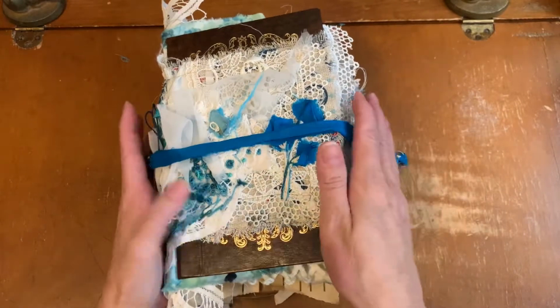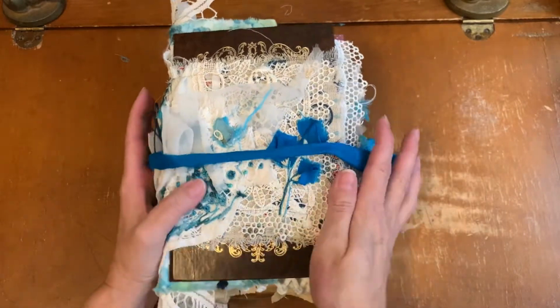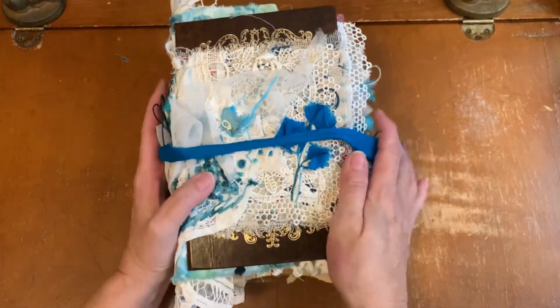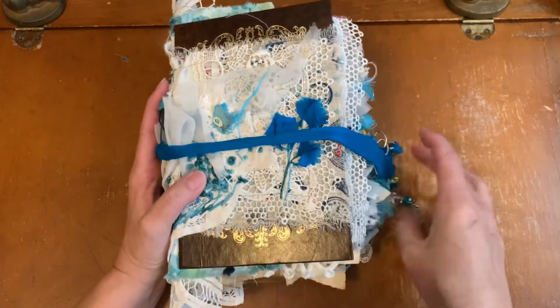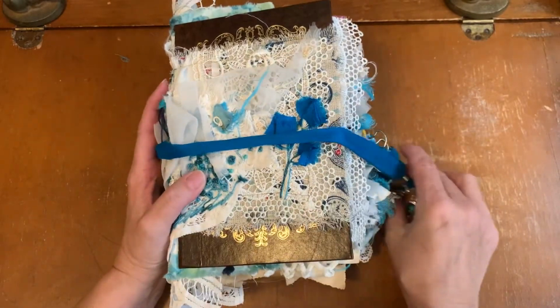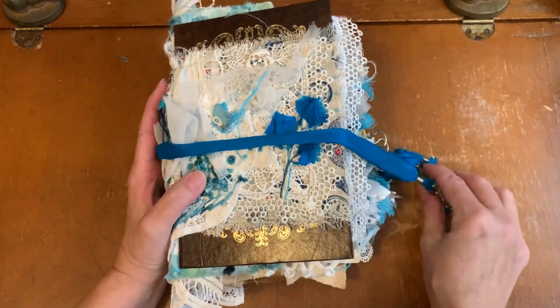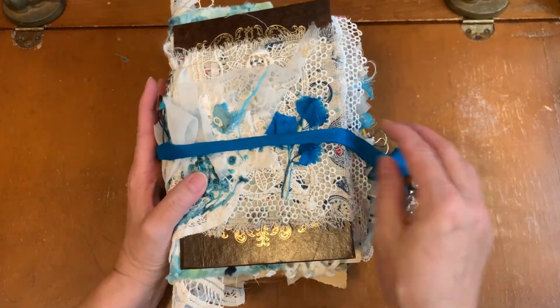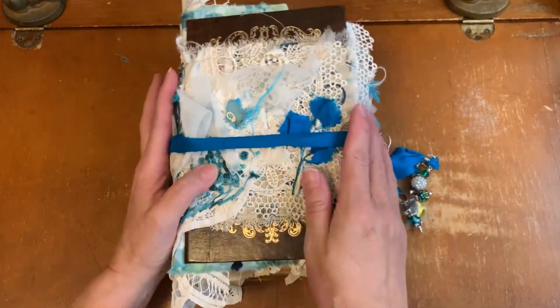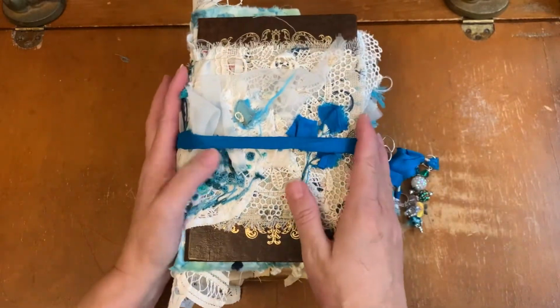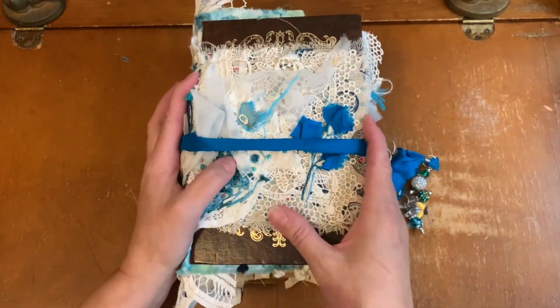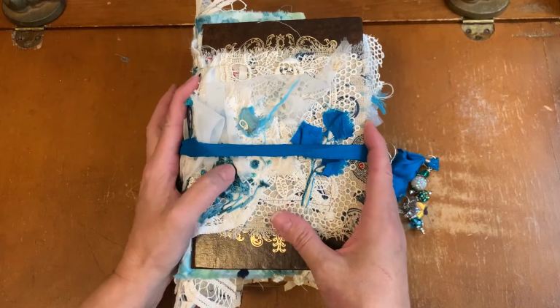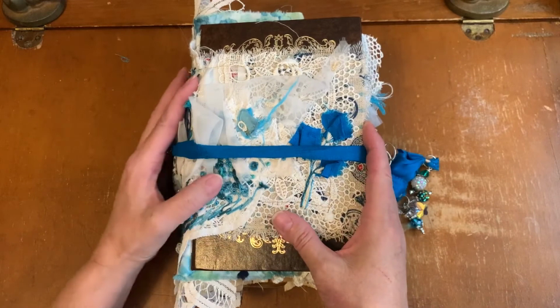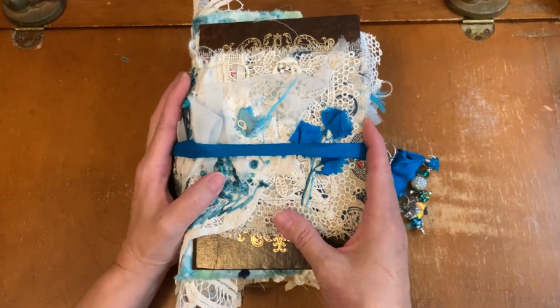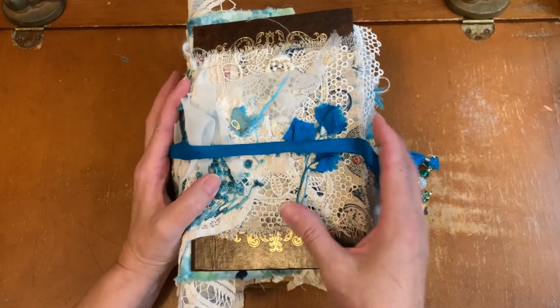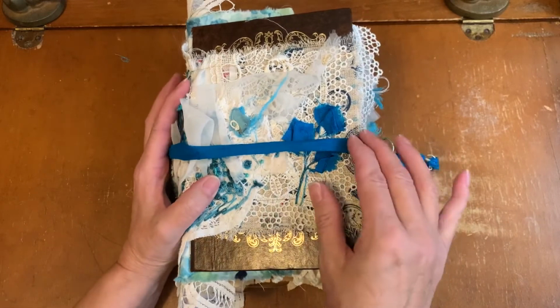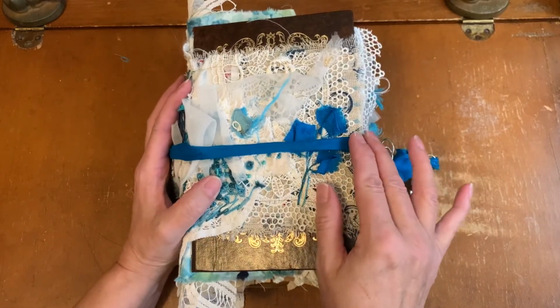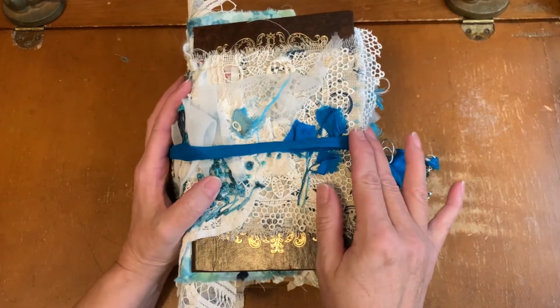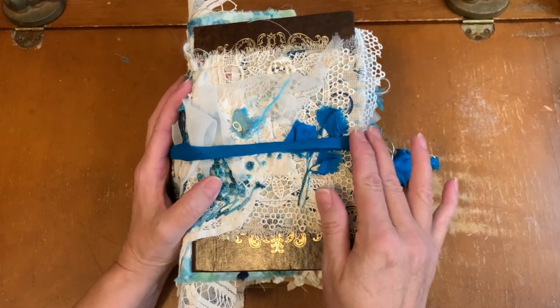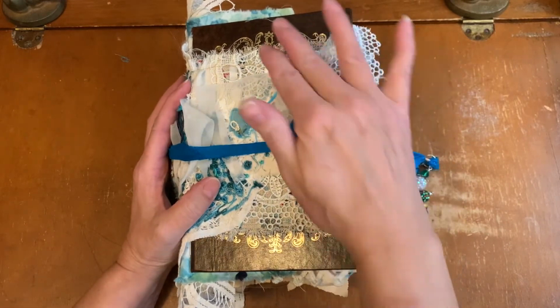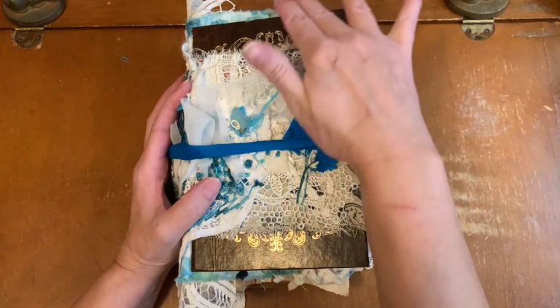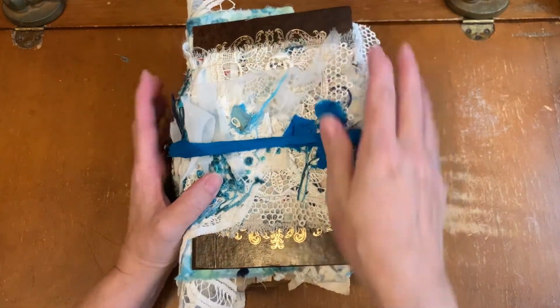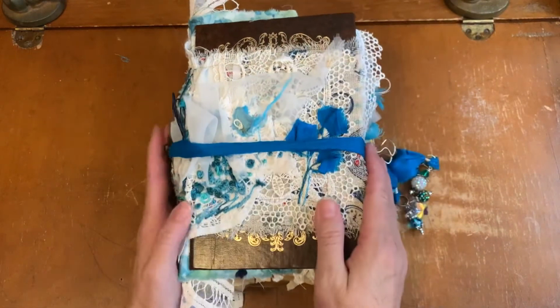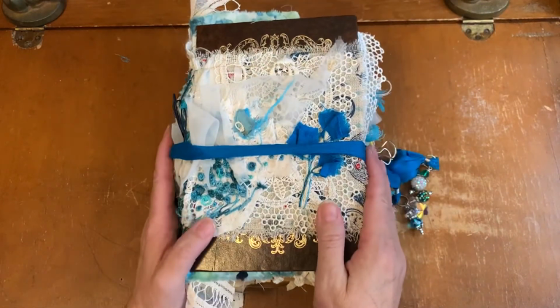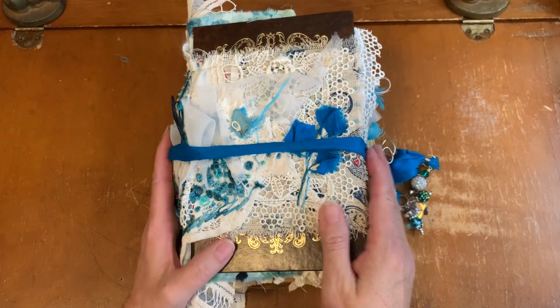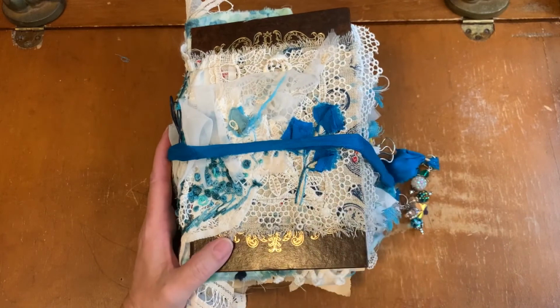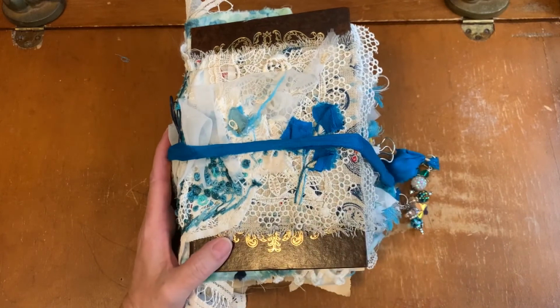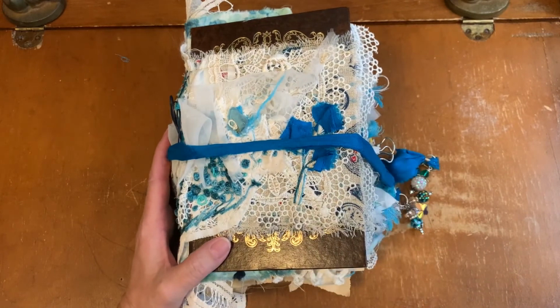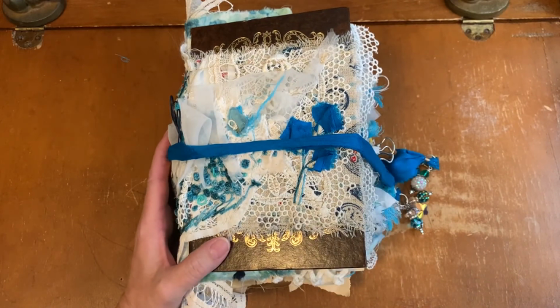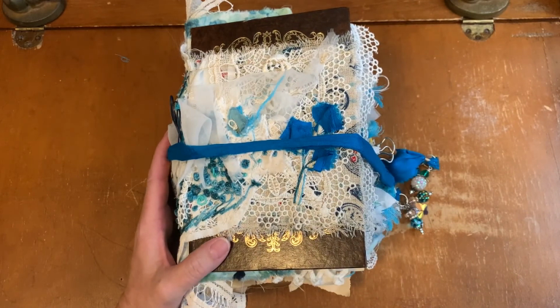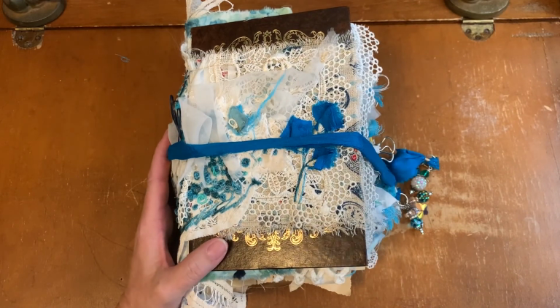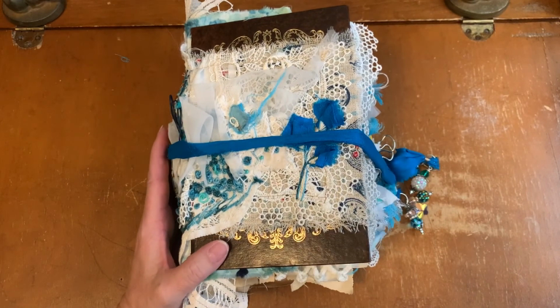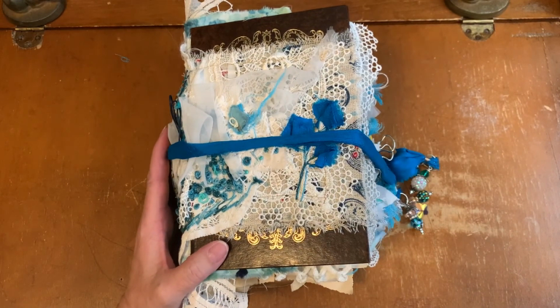So plainer books are in the works for this week. Edith Holden next week. Thank you so much for watching everyone. Bye for now.